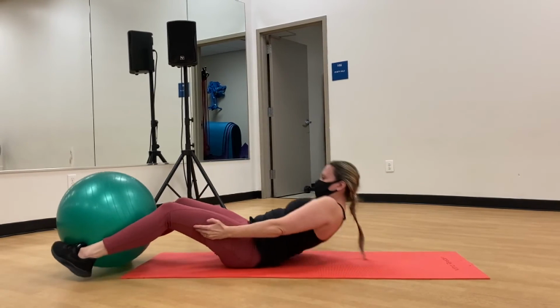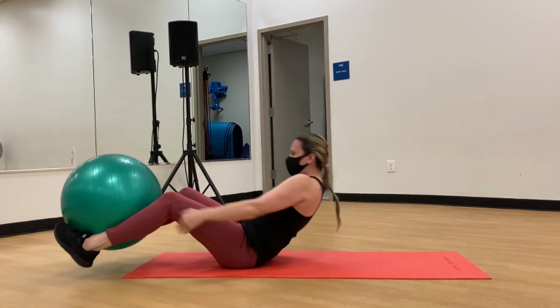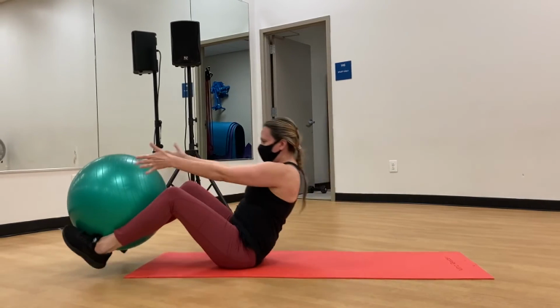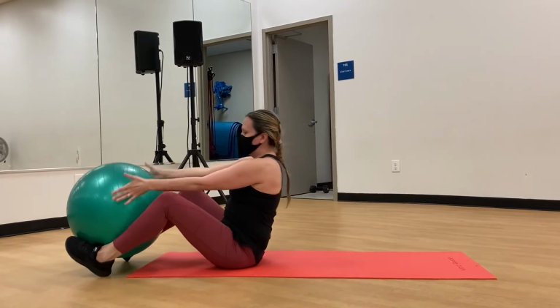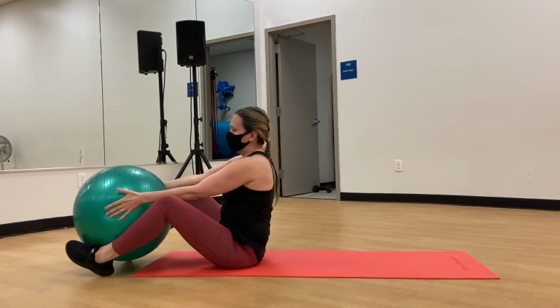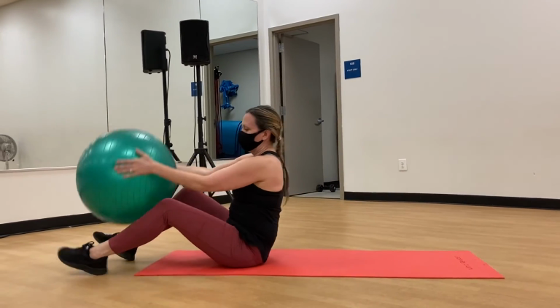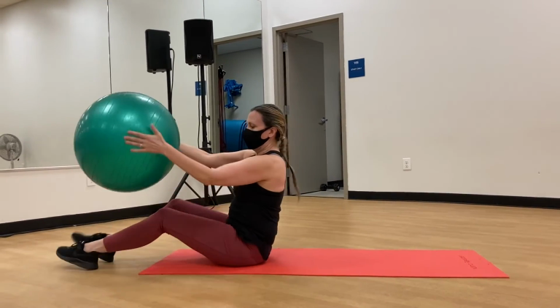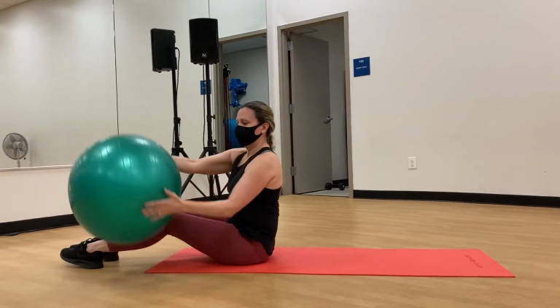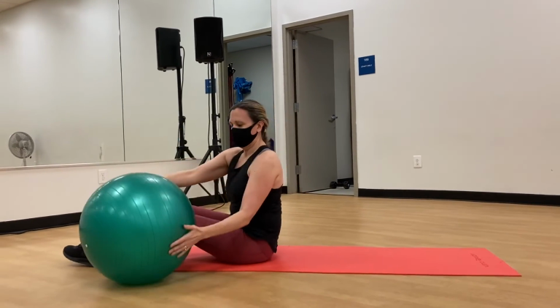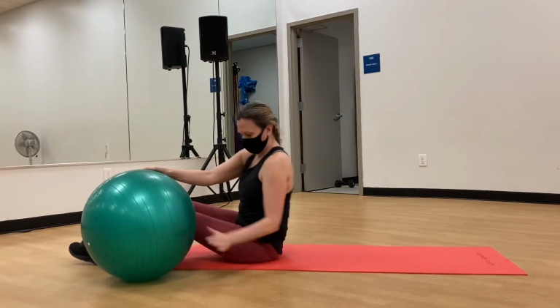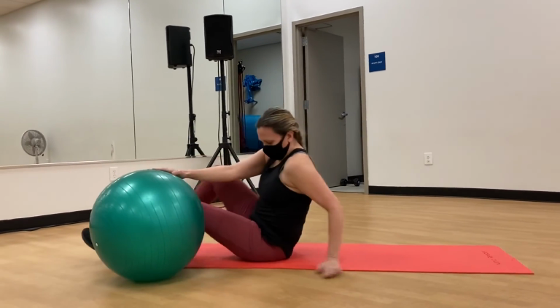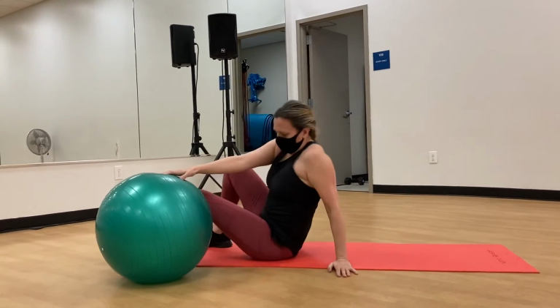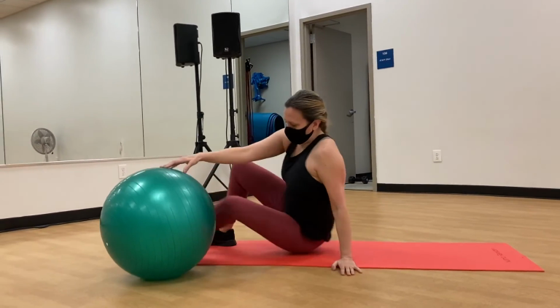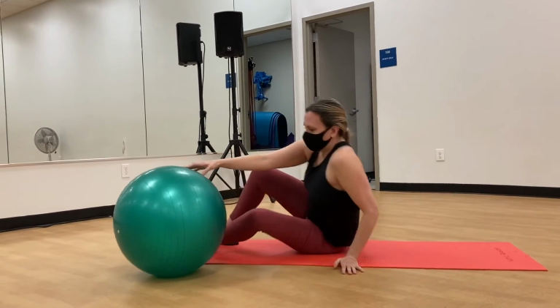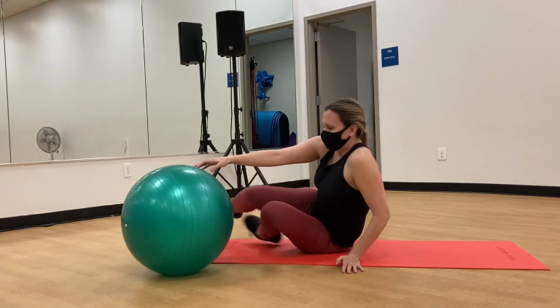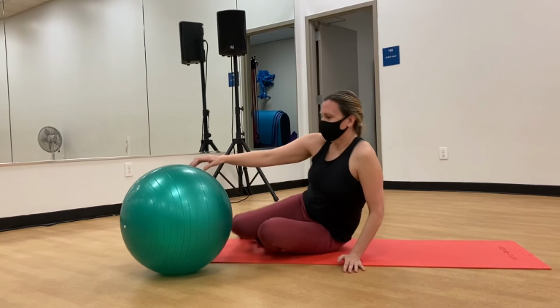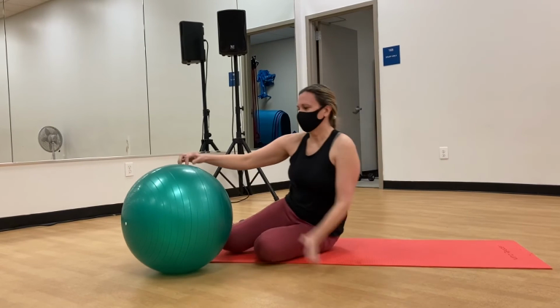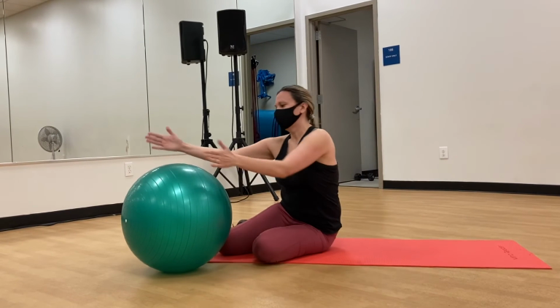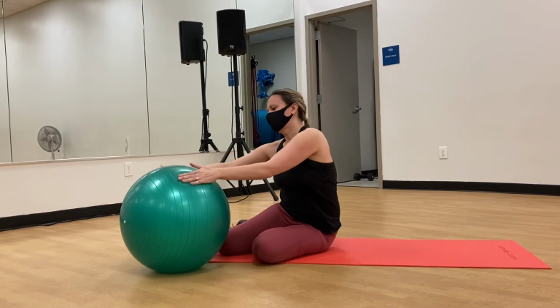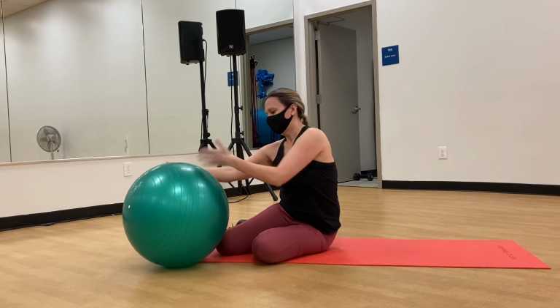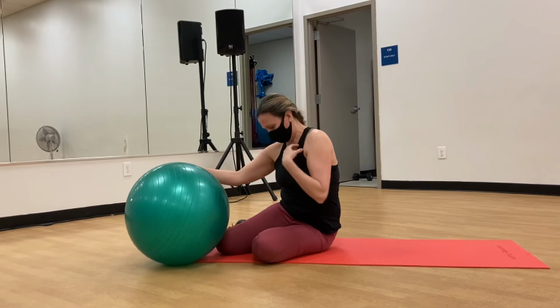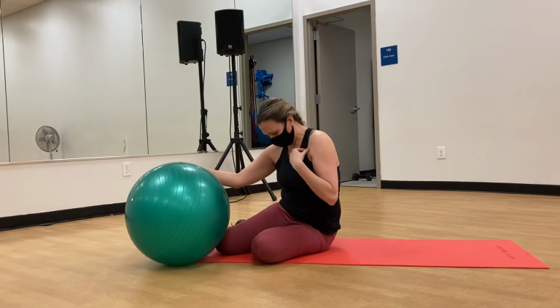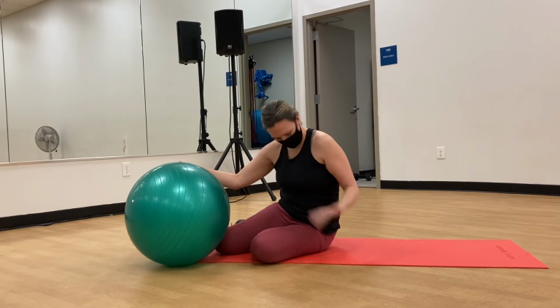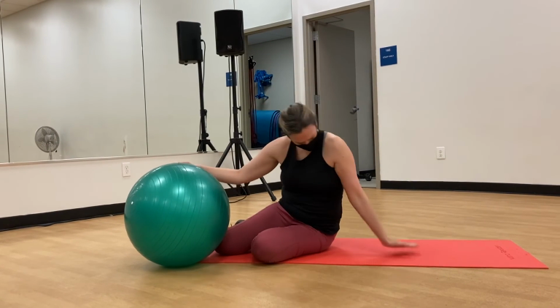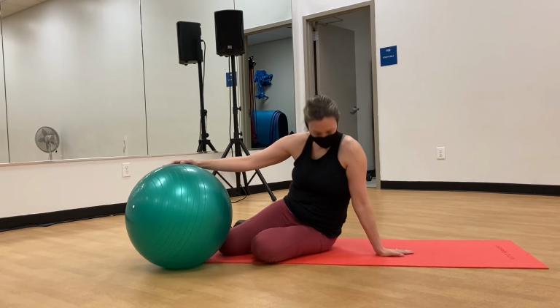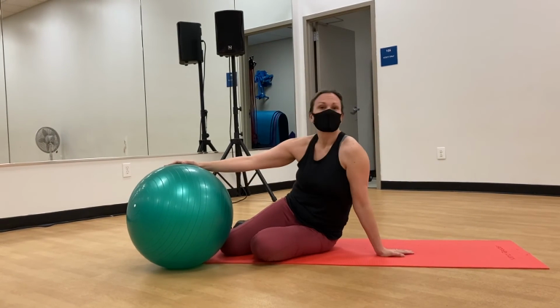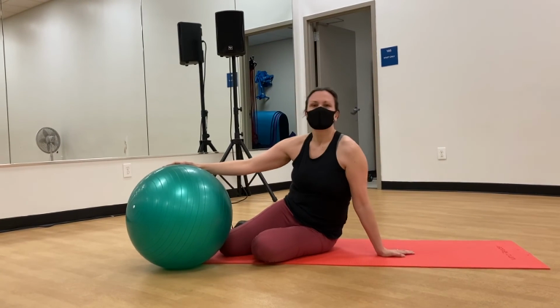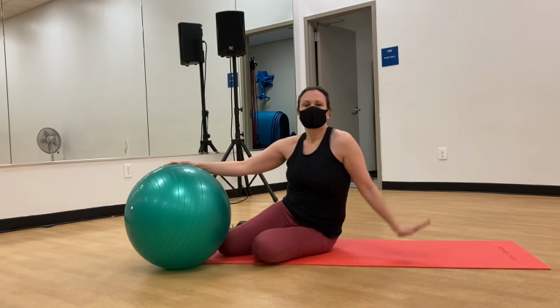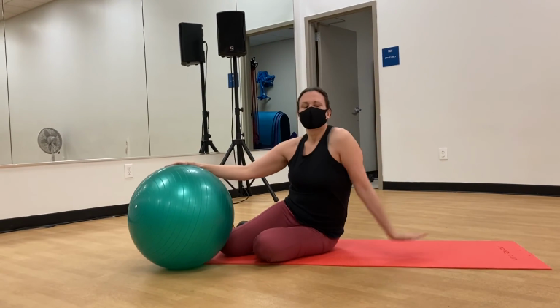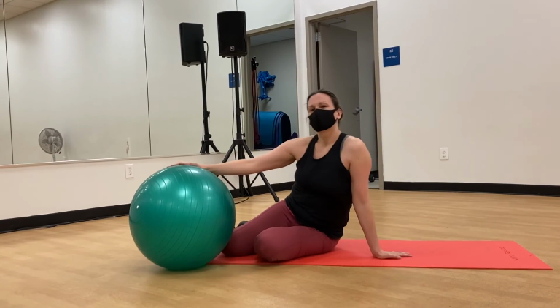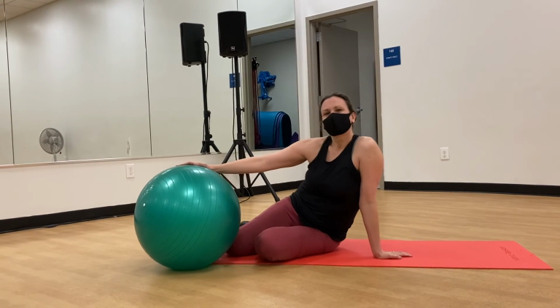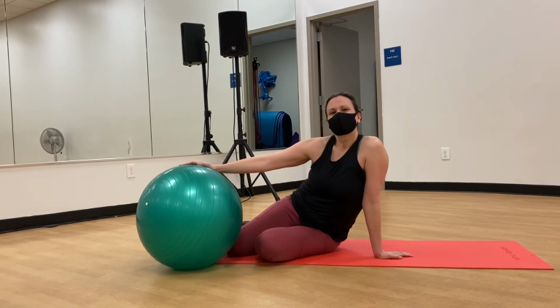You're really working those lower abdominals. As always, only do what's comfortable for you and your body. Have fun with this, everybody, and I hope to see you at the Y. Thanks, bye-bye.